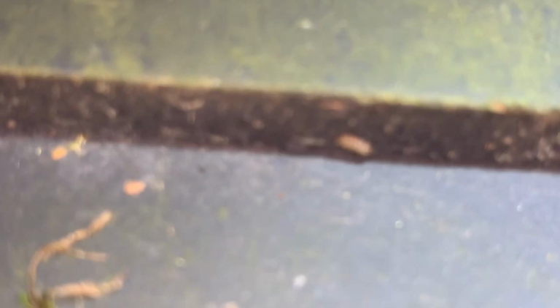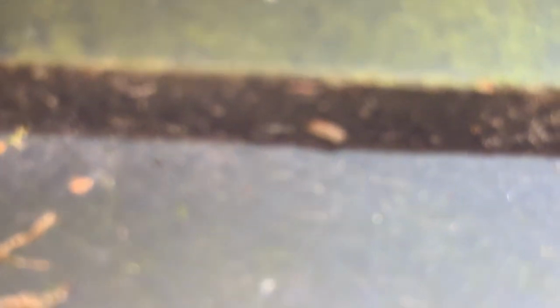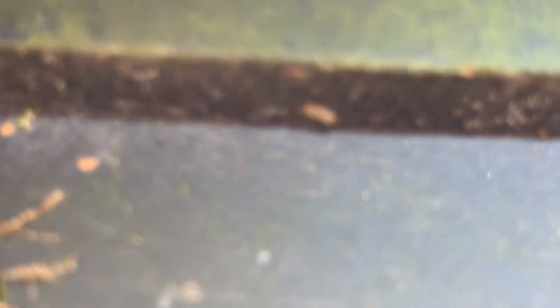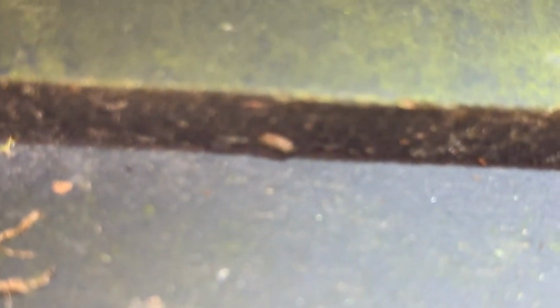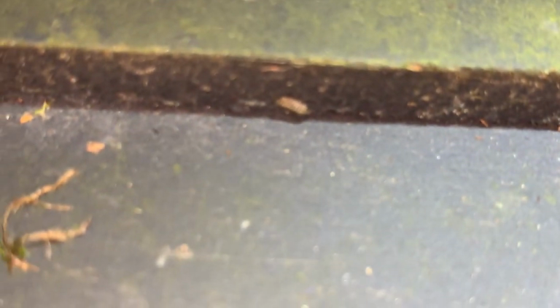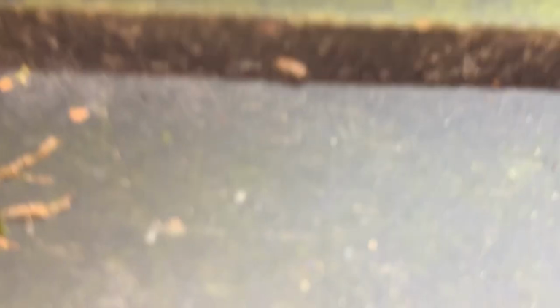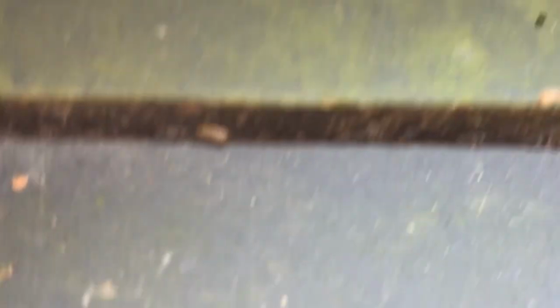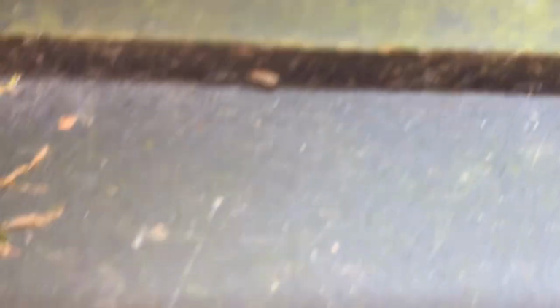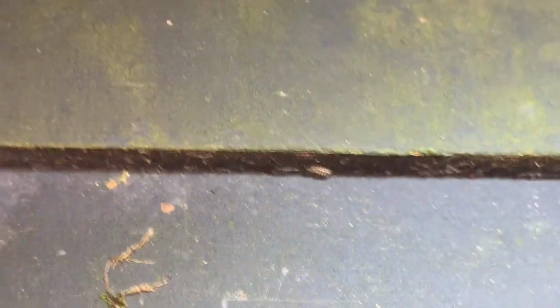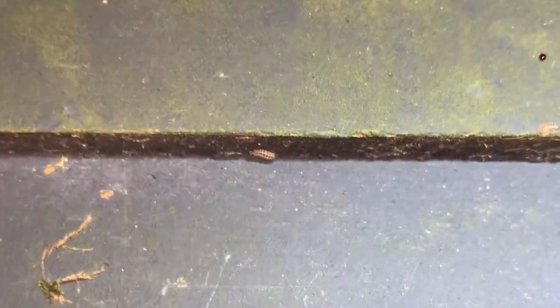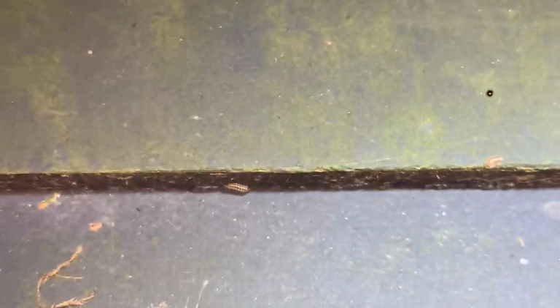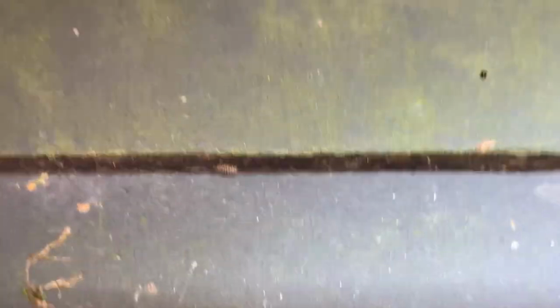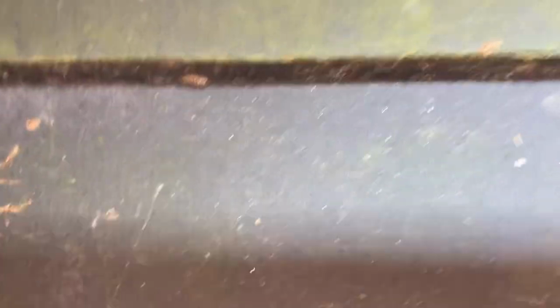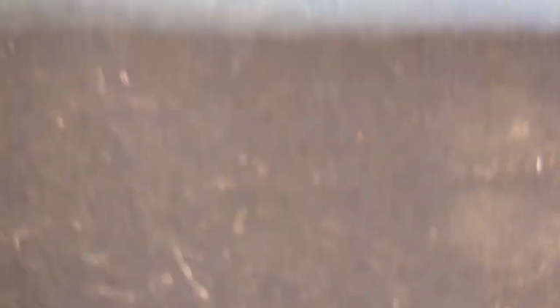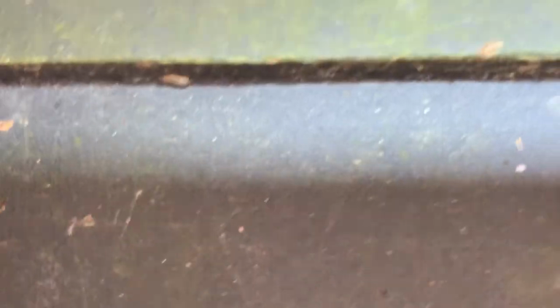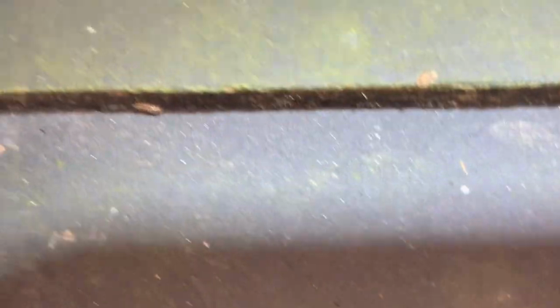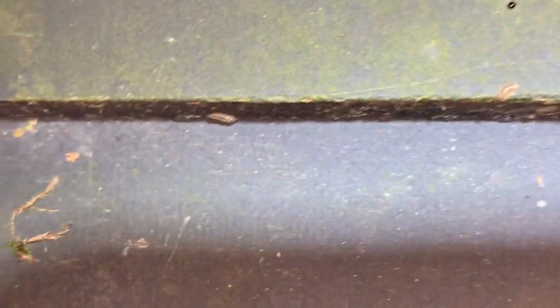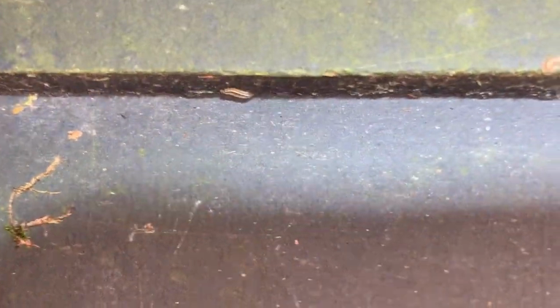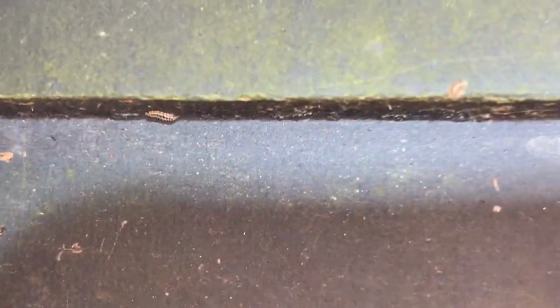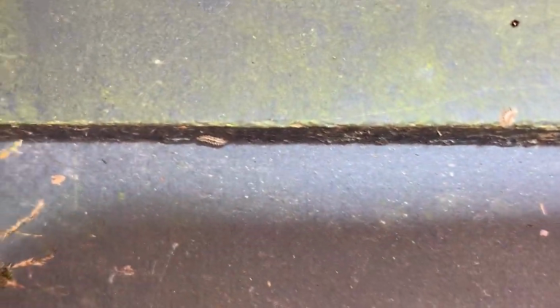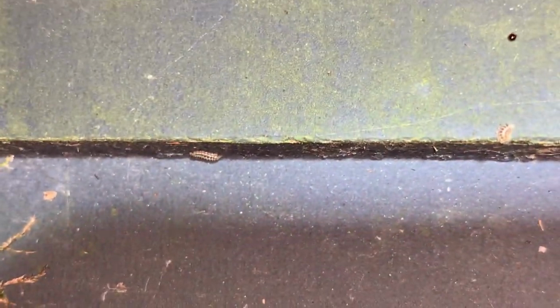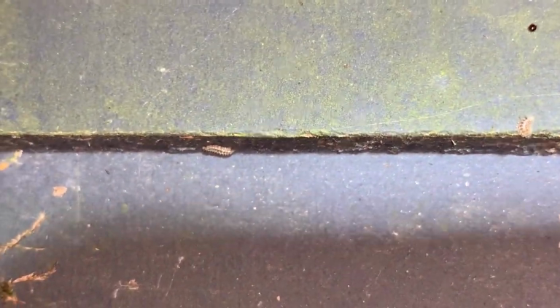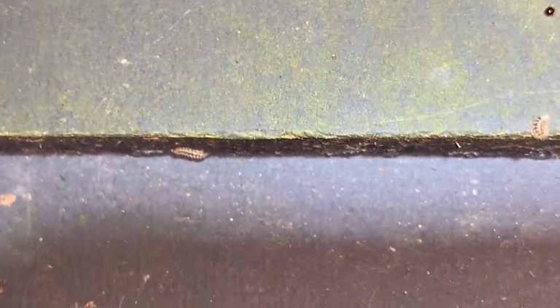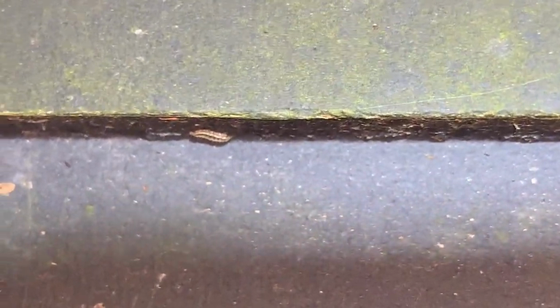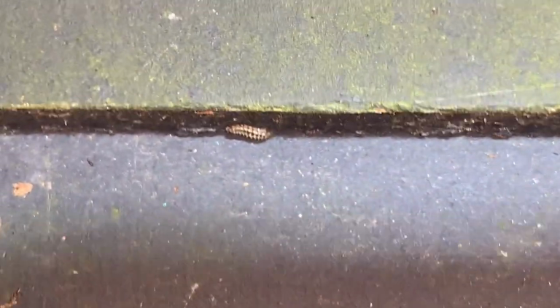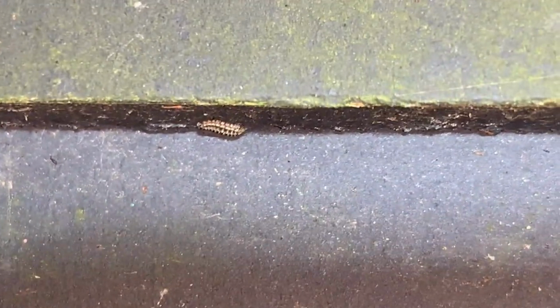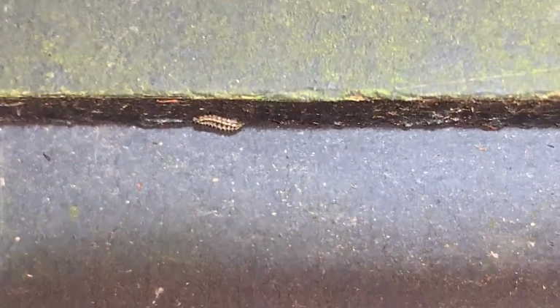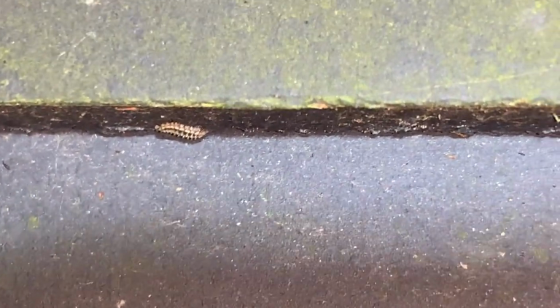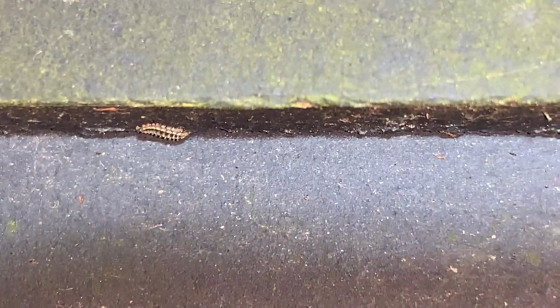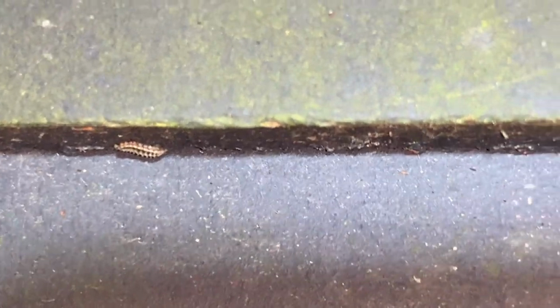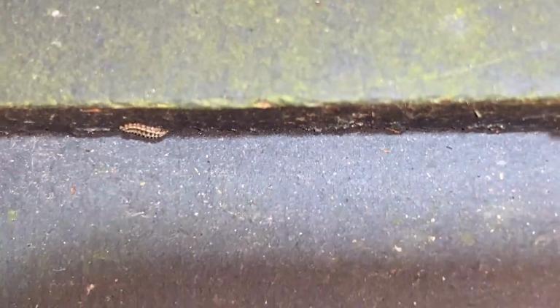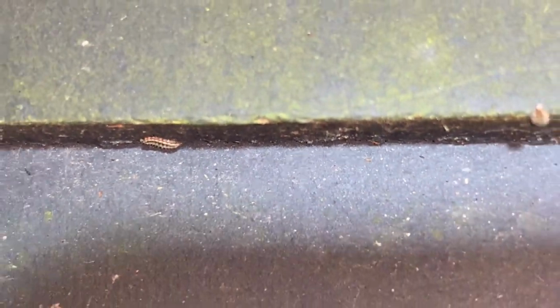Let's see if we can get a little bit closer in on that one, because it has a little bit more patterning. There we go — bristly millipedes.